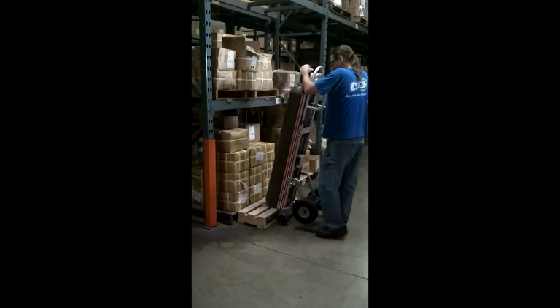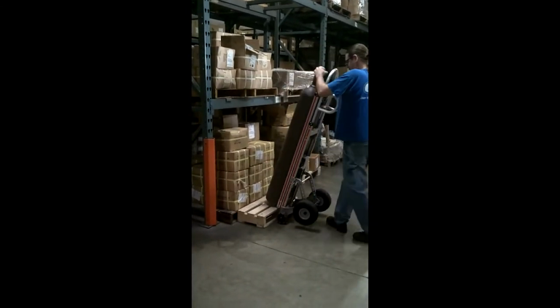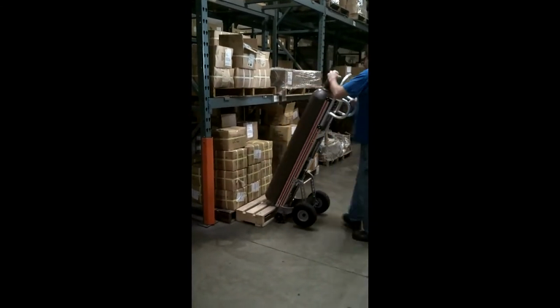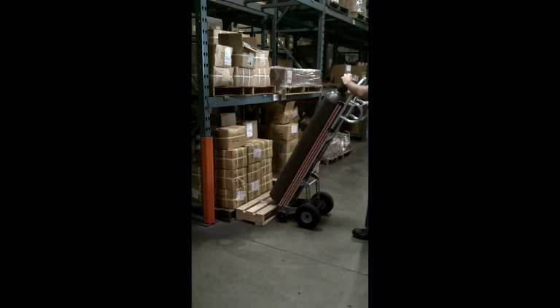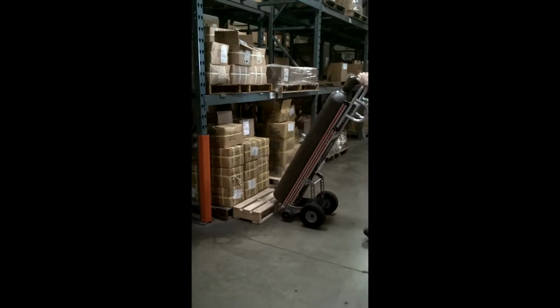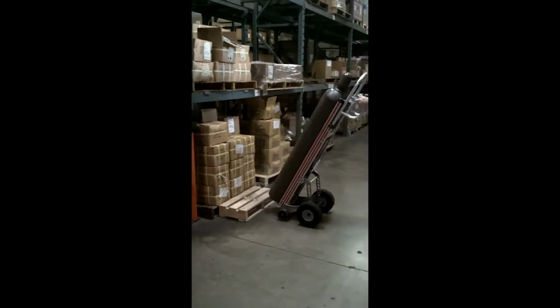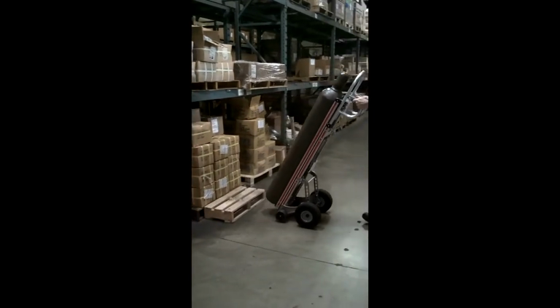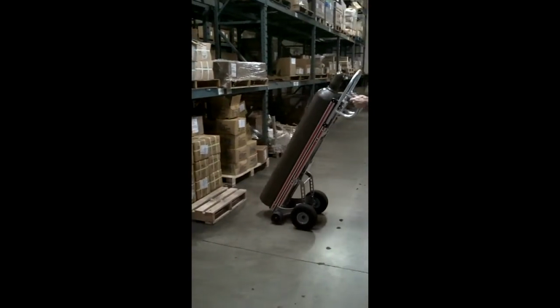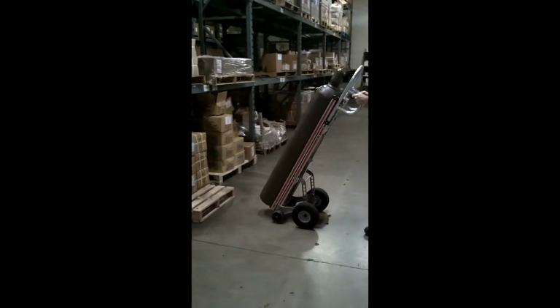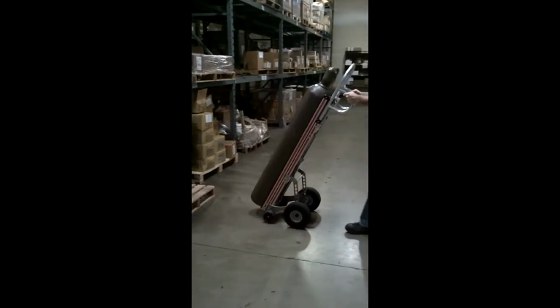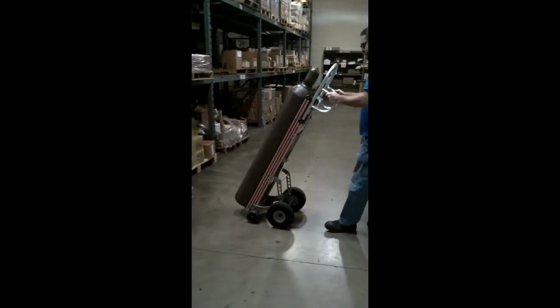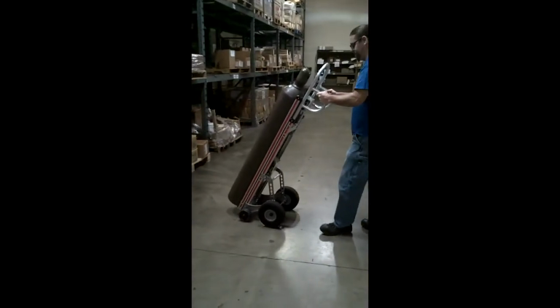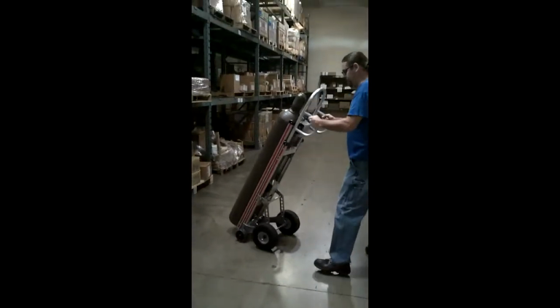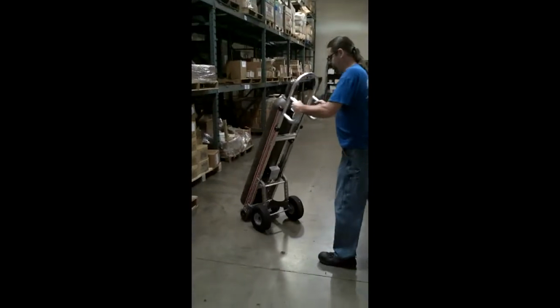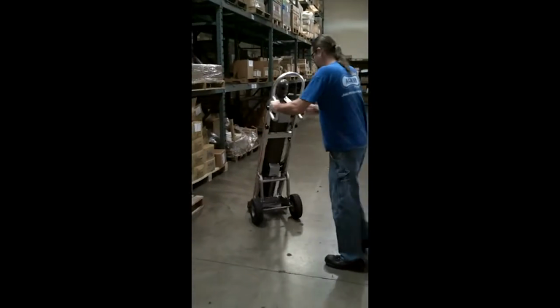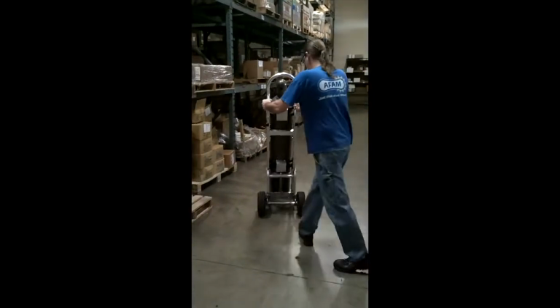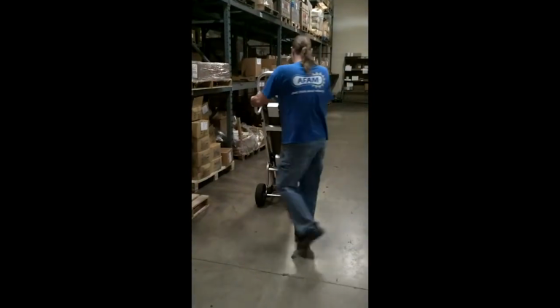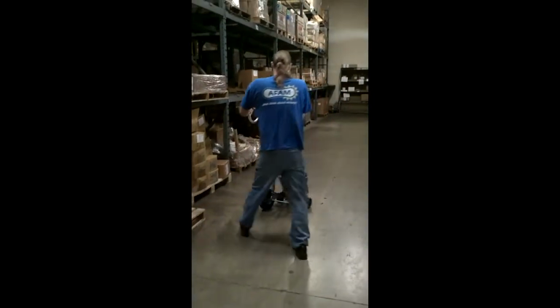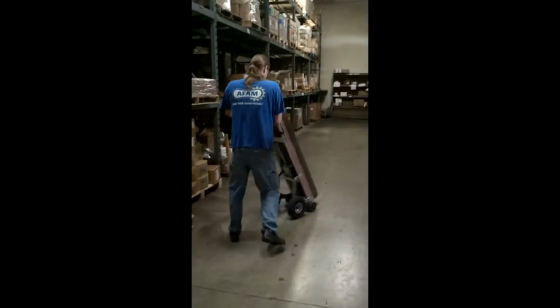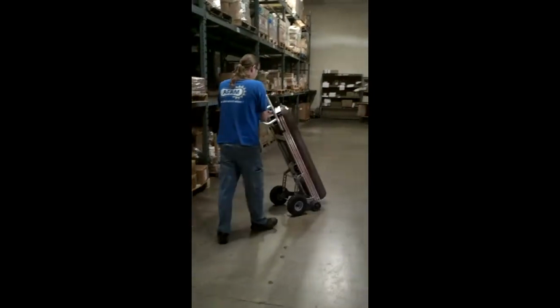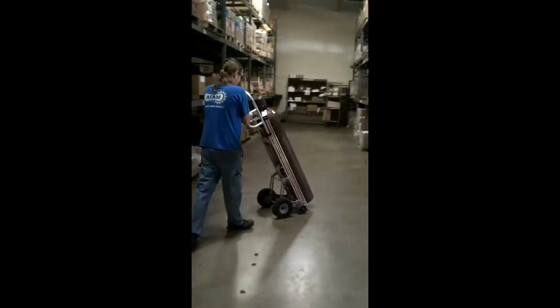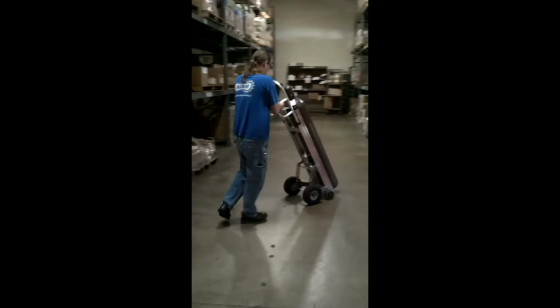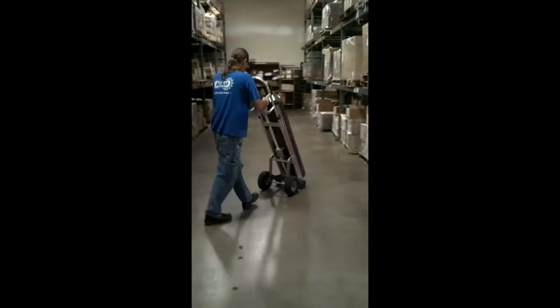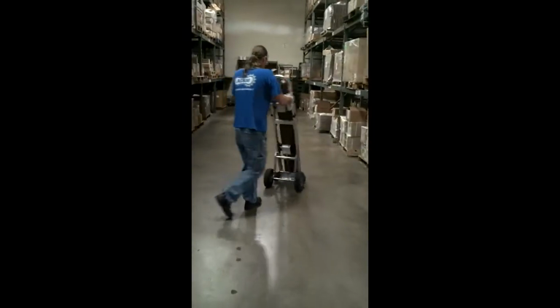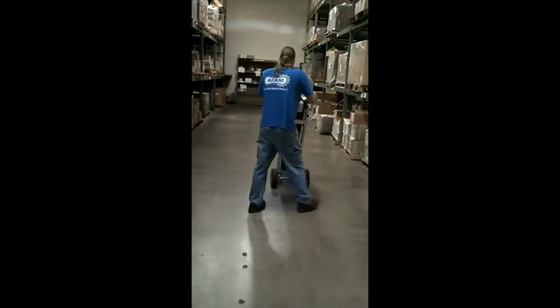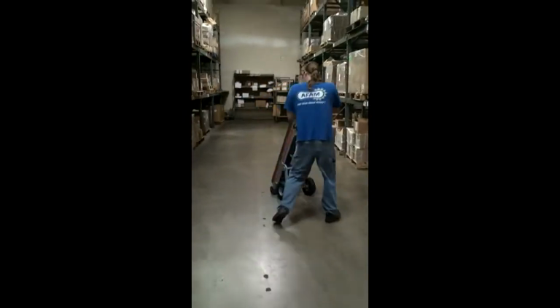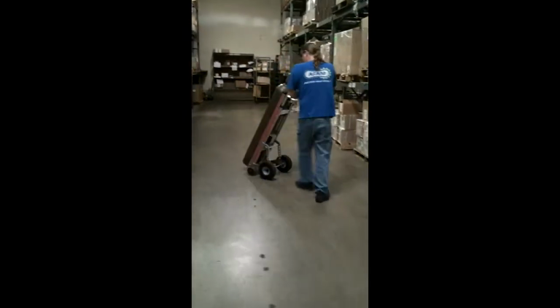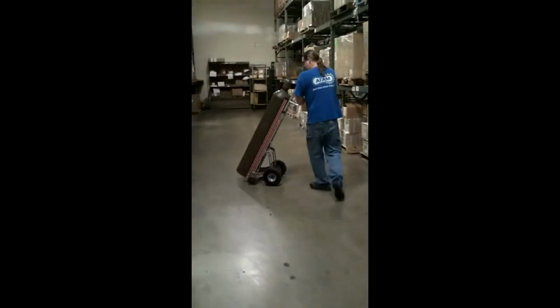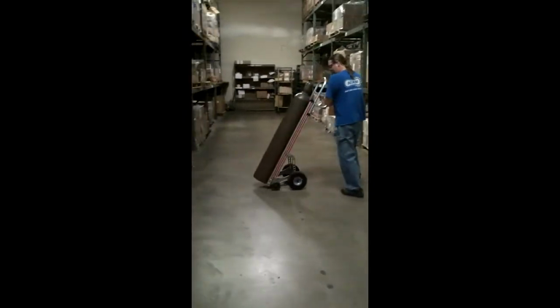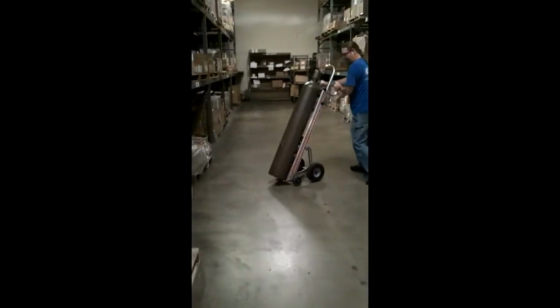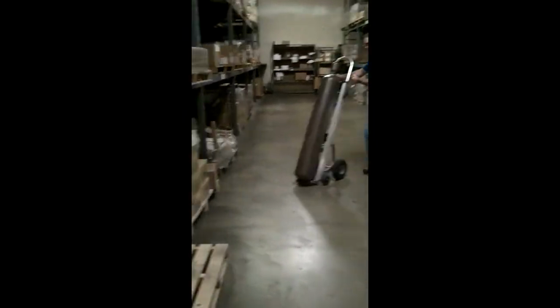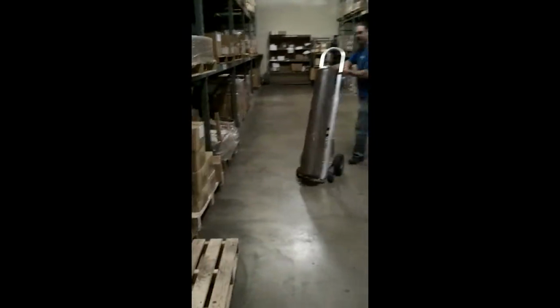As with all the self-supporting Rototrucks, transporting a gas bottle is very easy with great maneuverability and requiring minimal muscular effort.